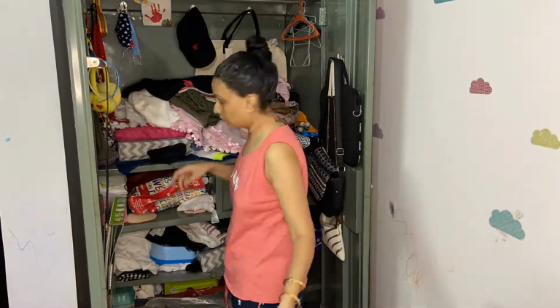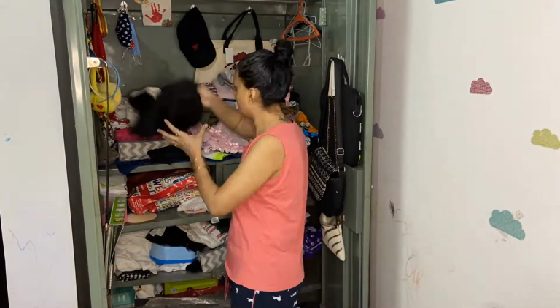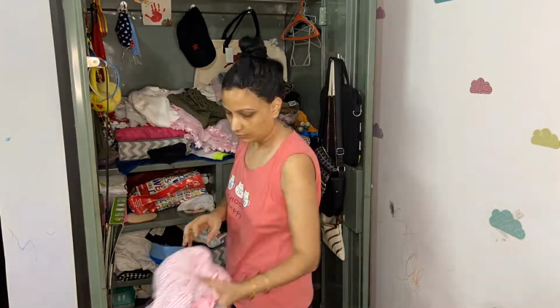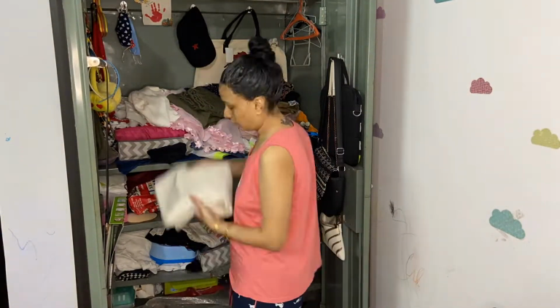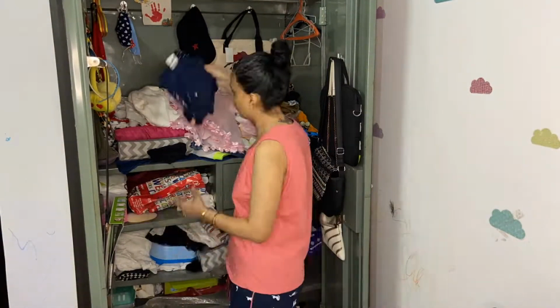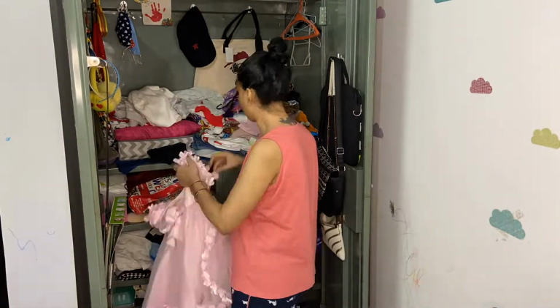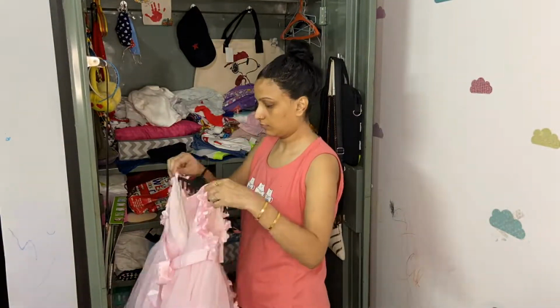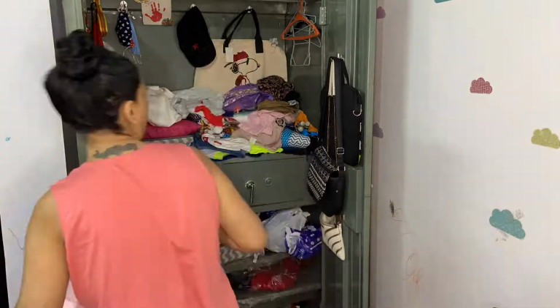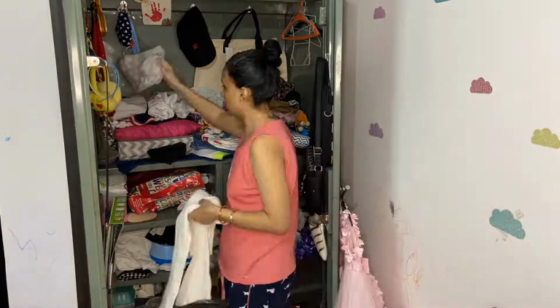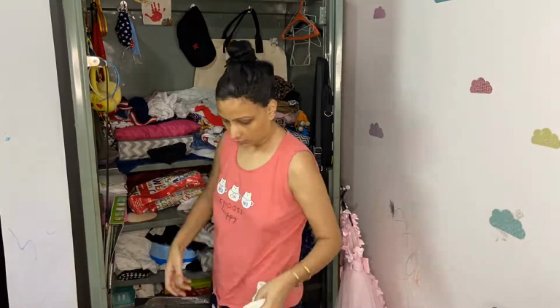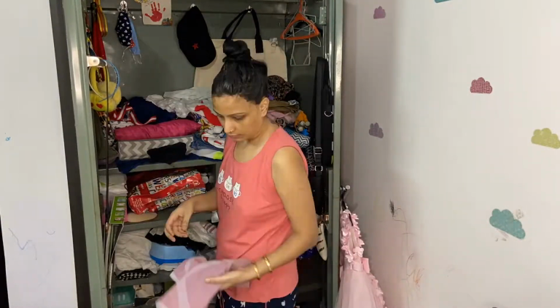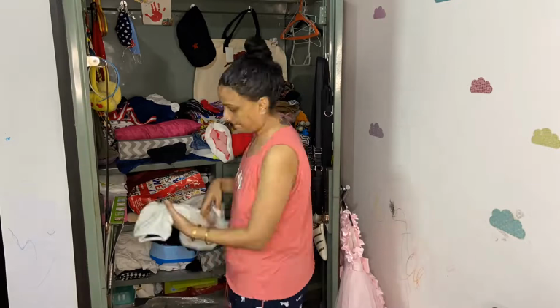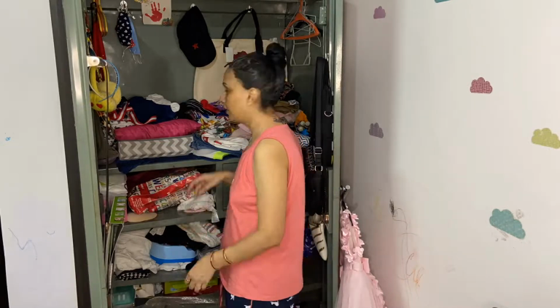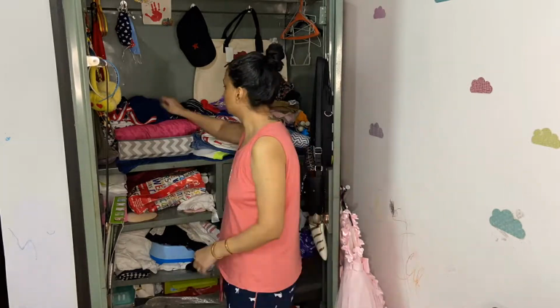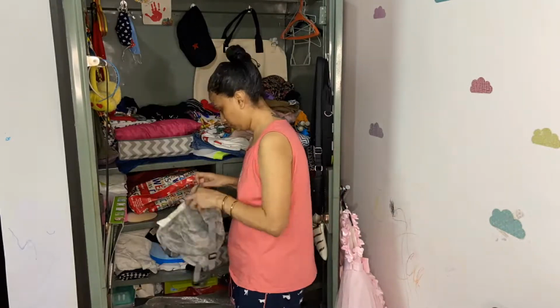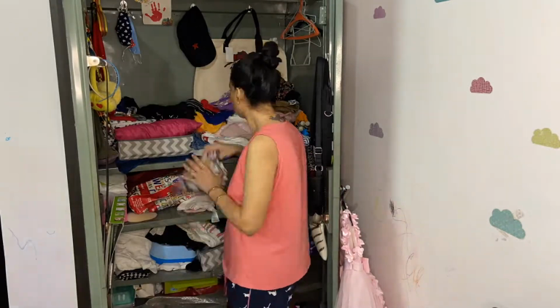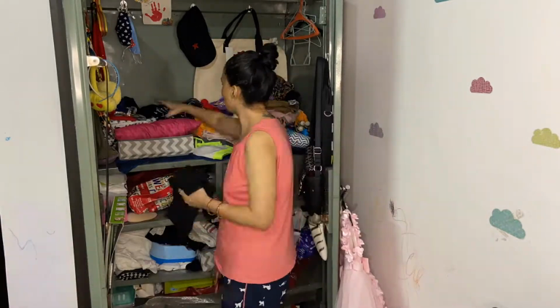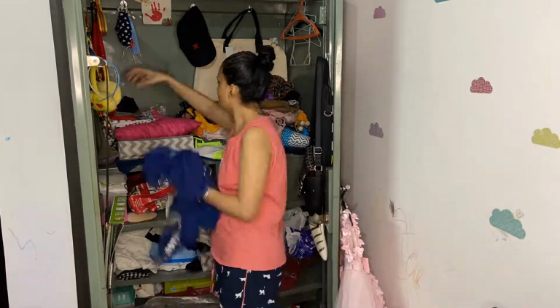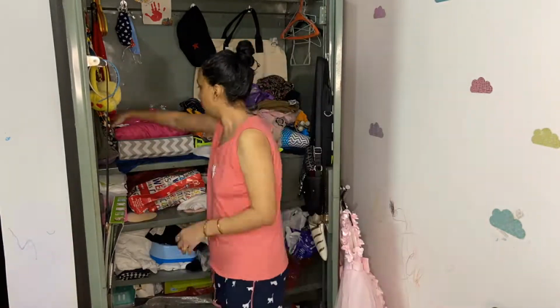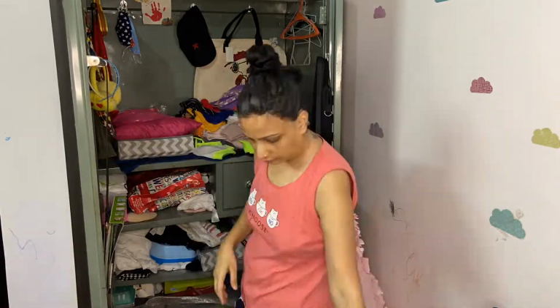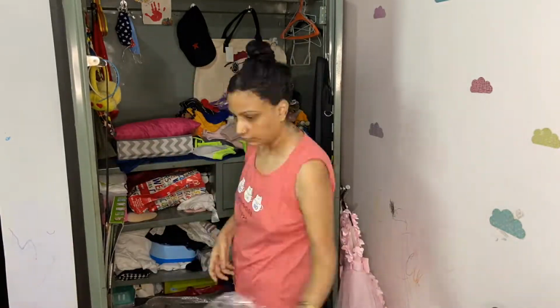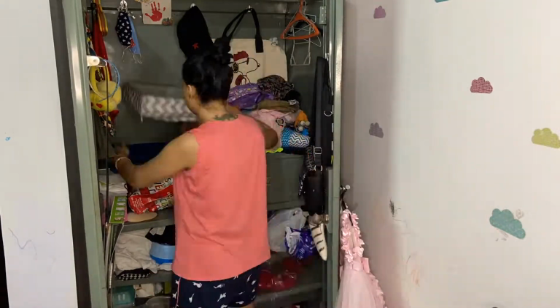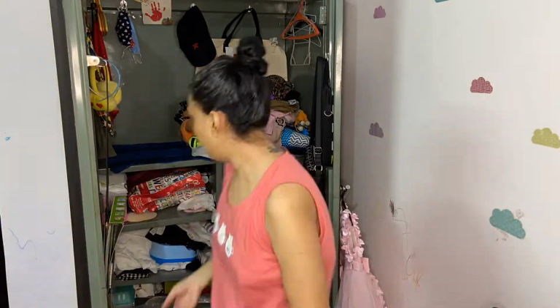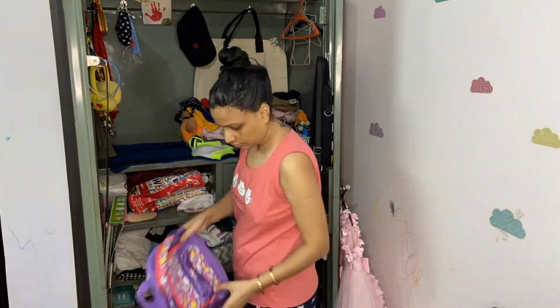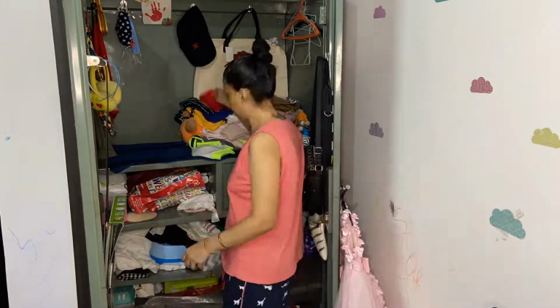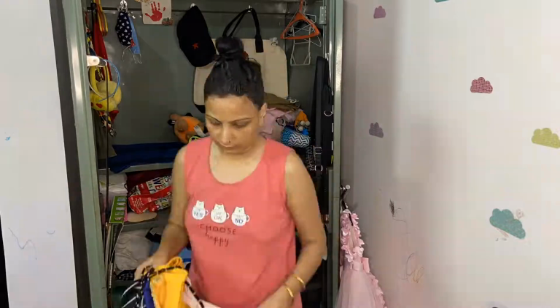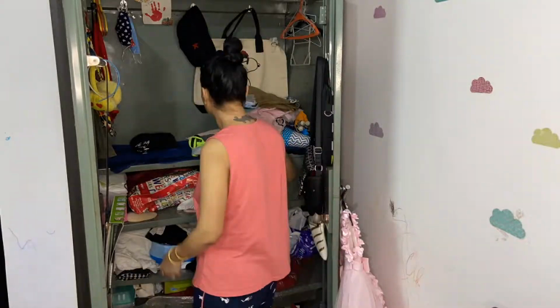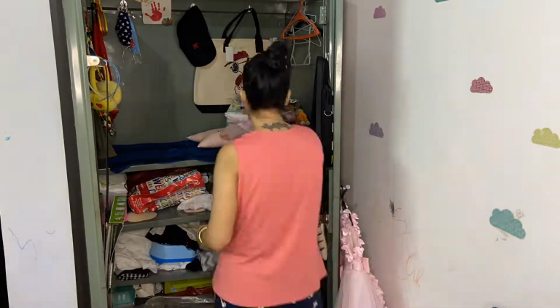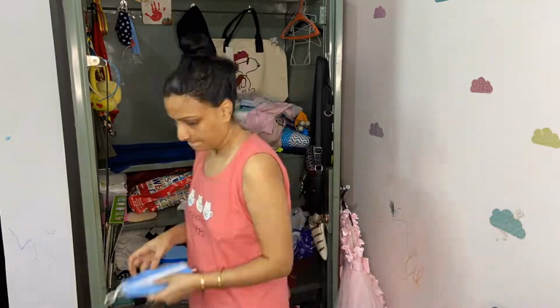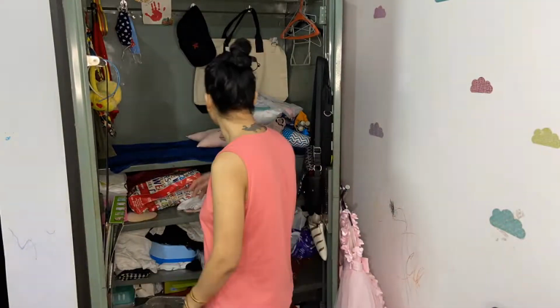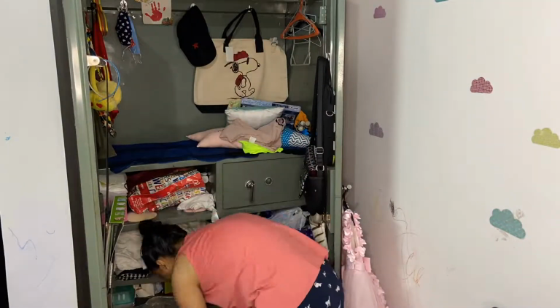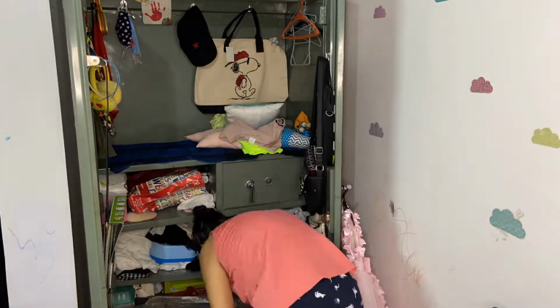First thing first, we are going to clean and empty this Elmira — take all the clothes out. Don't leave anything behind.